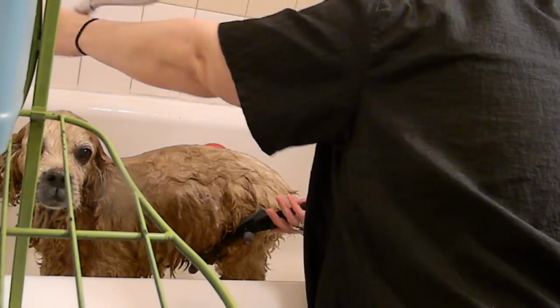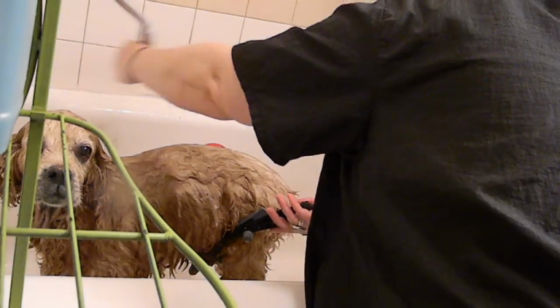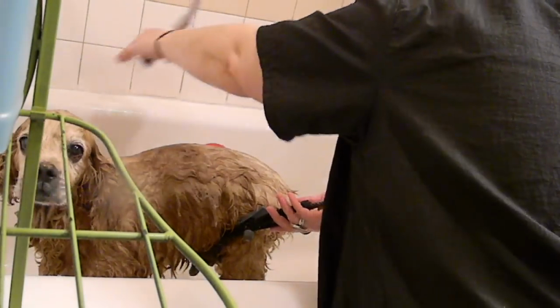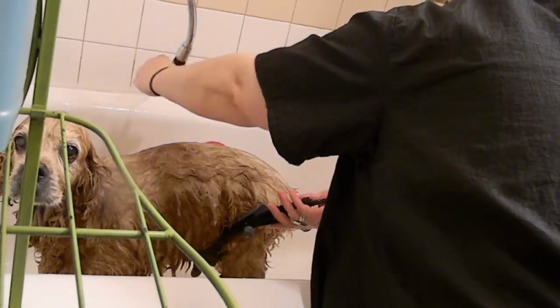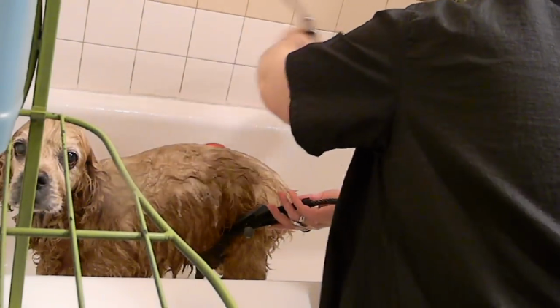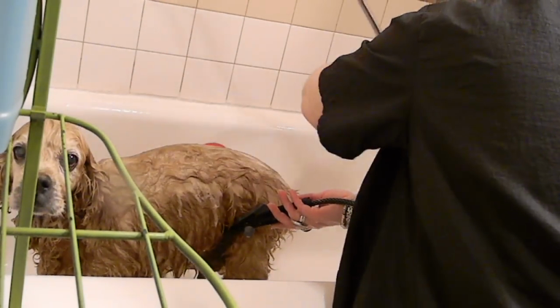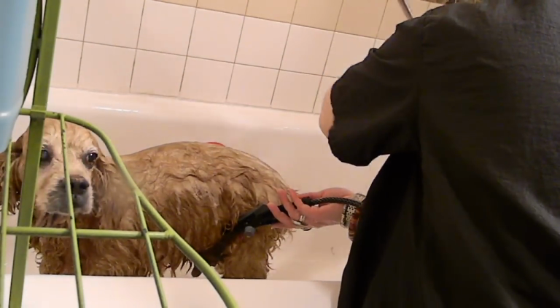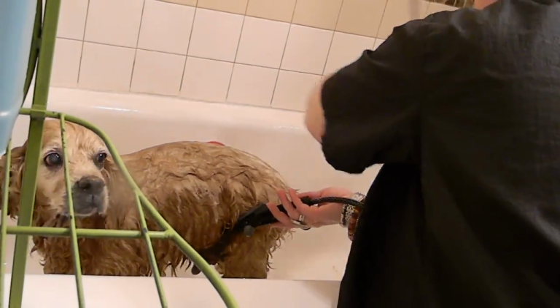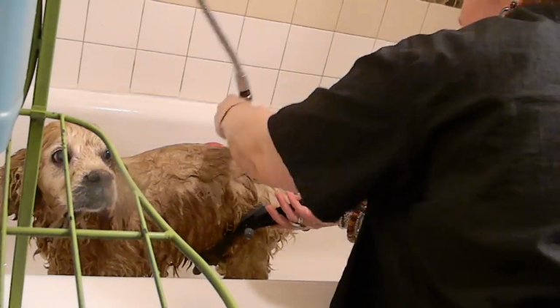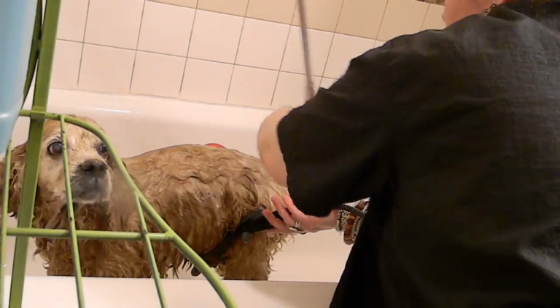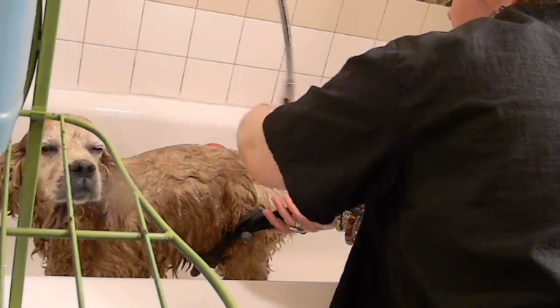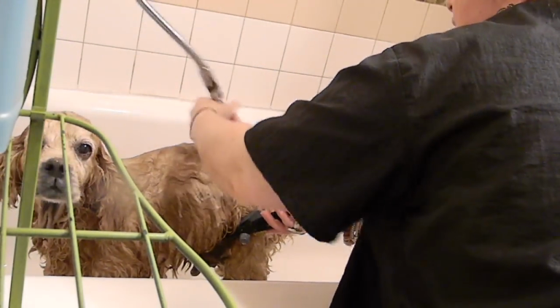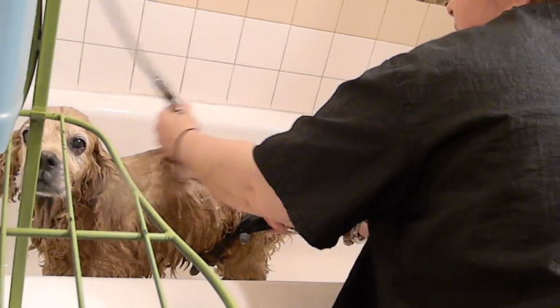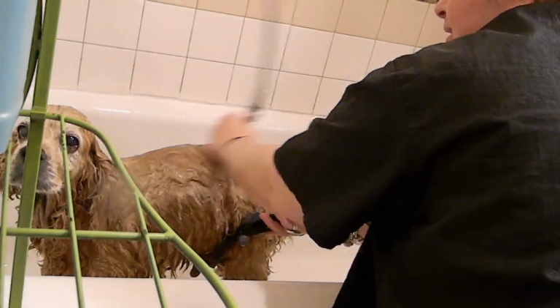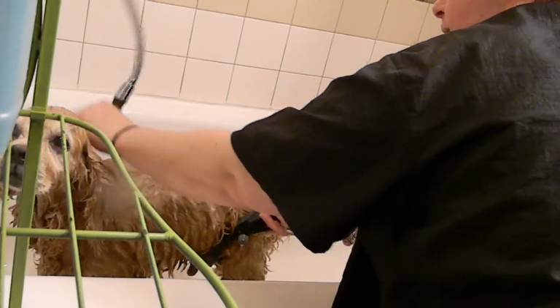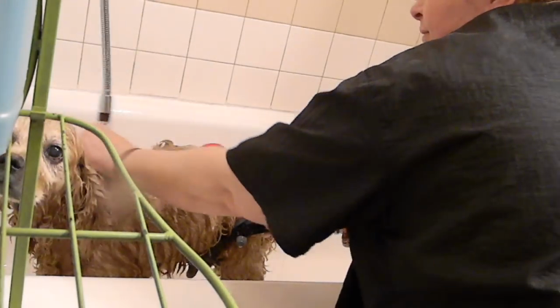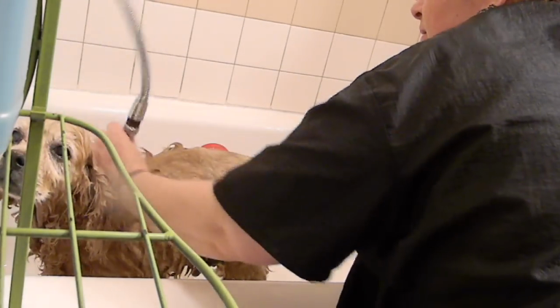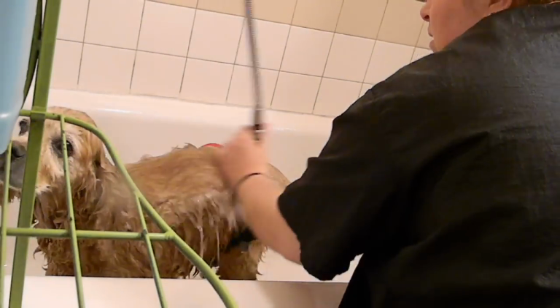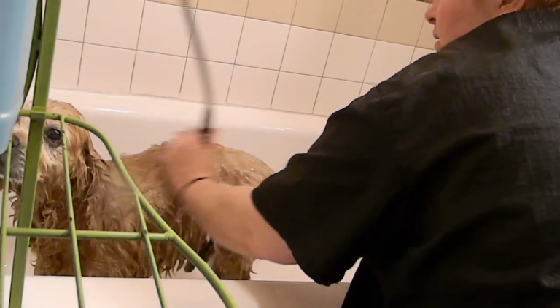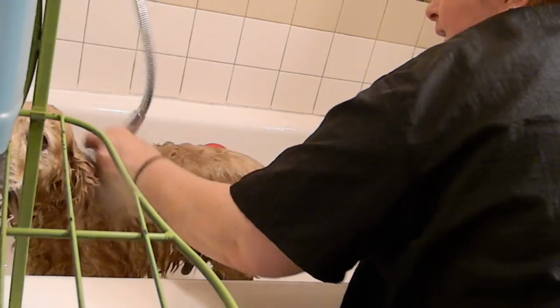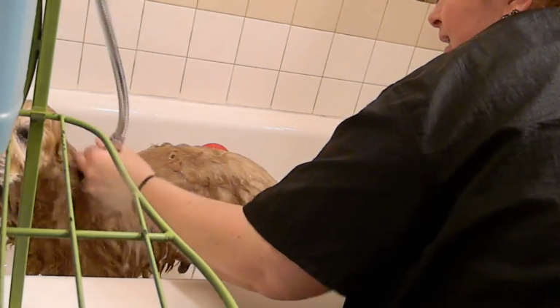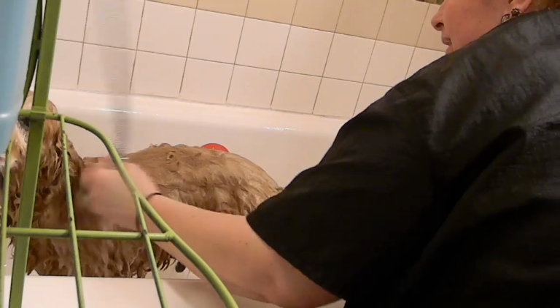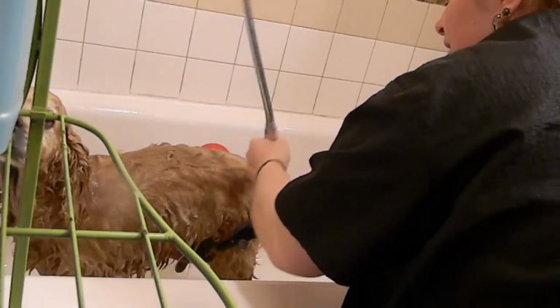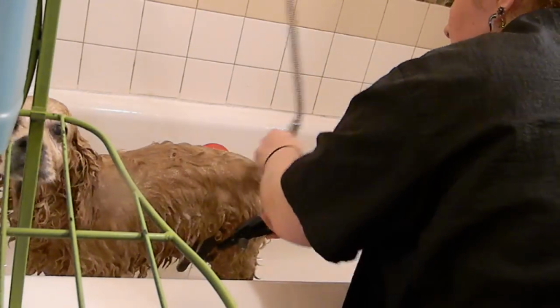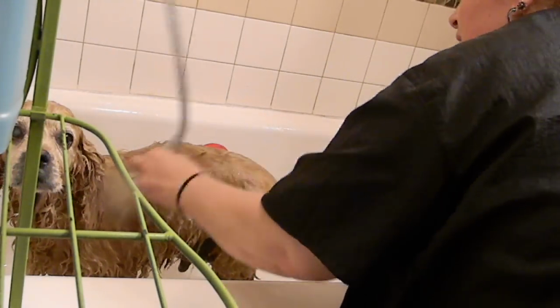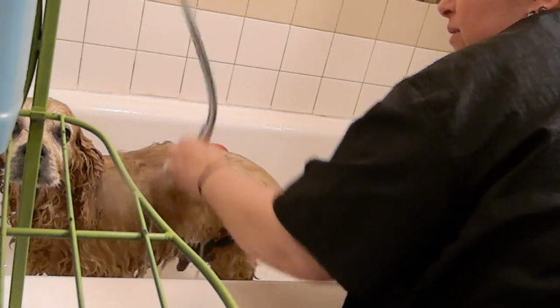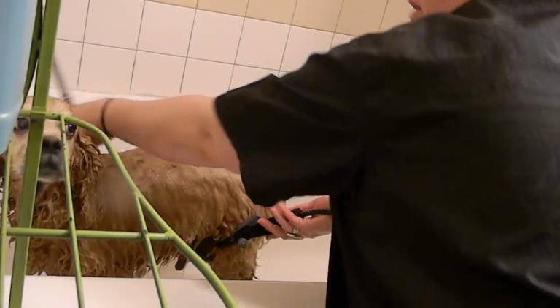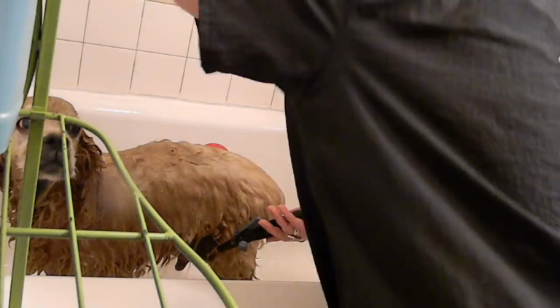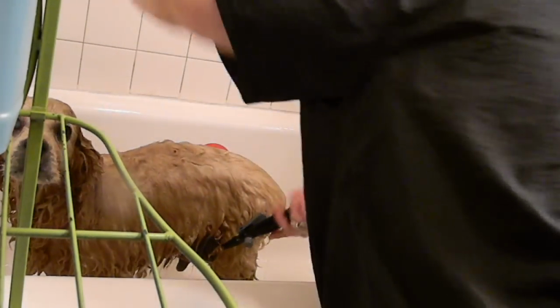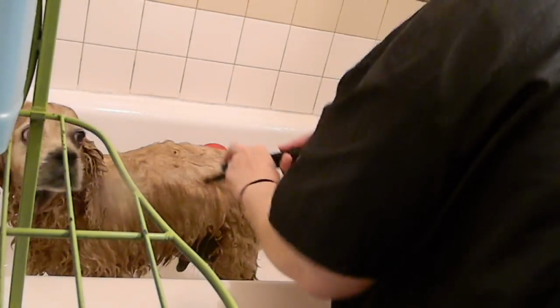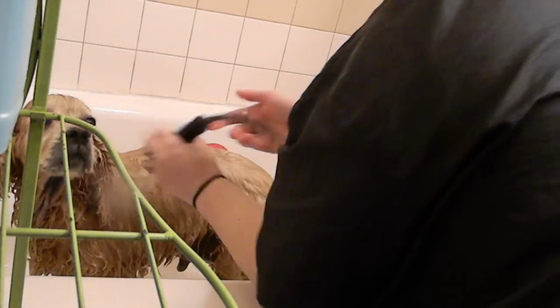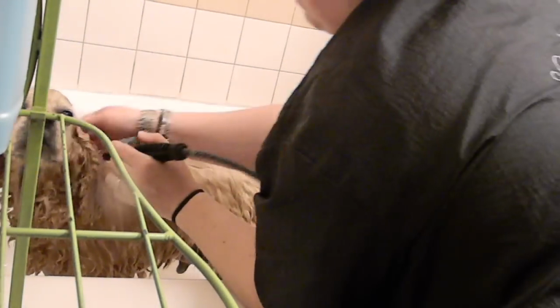You can see that skin and scab clods just coming off. It's kind of icky, but it's good. That's what we need to do. That's what we're here for — to get them feeling better and looking better.